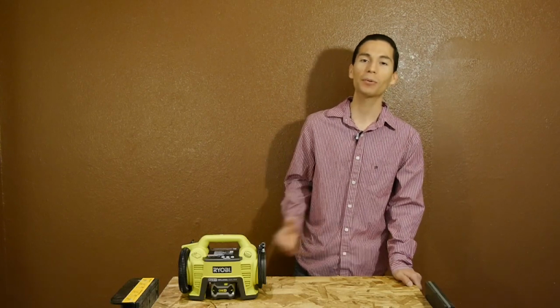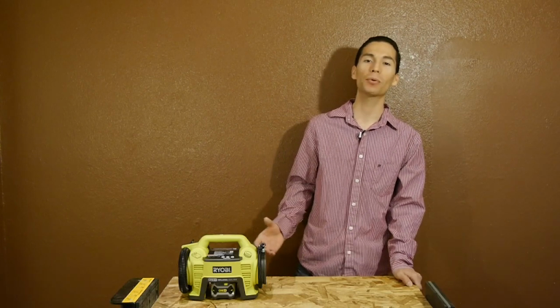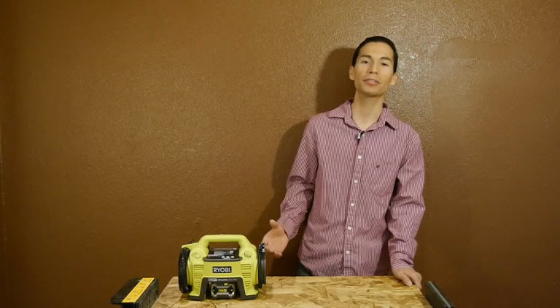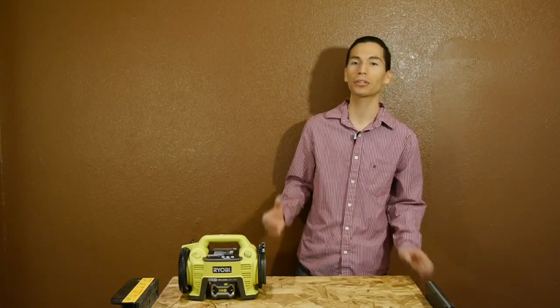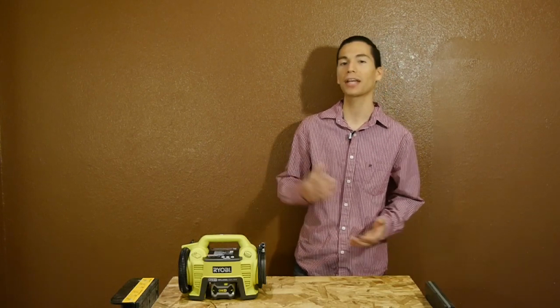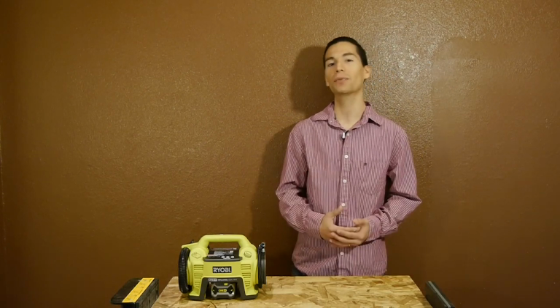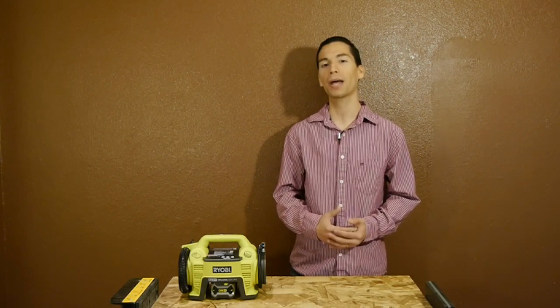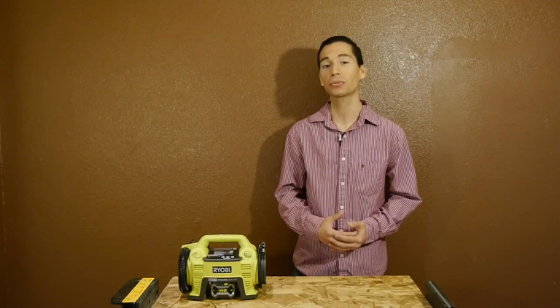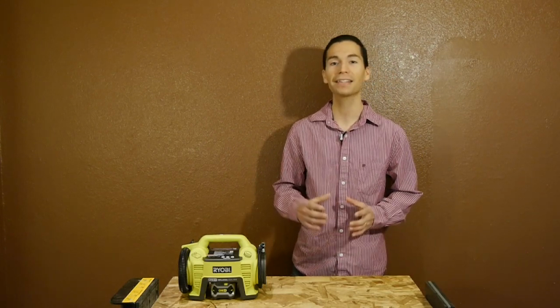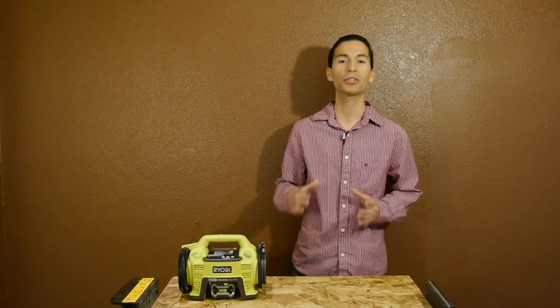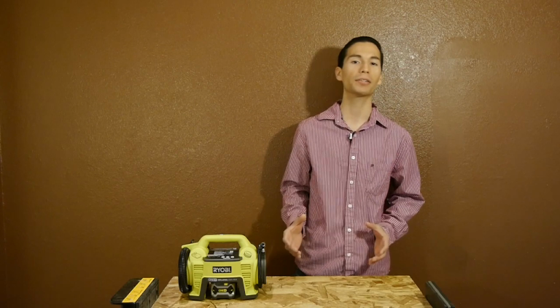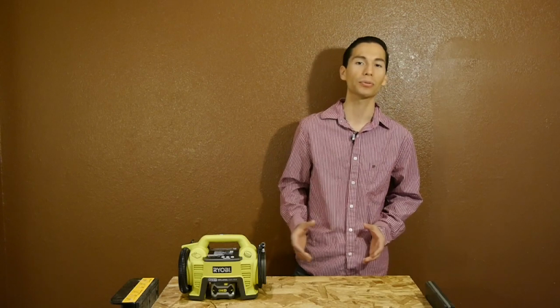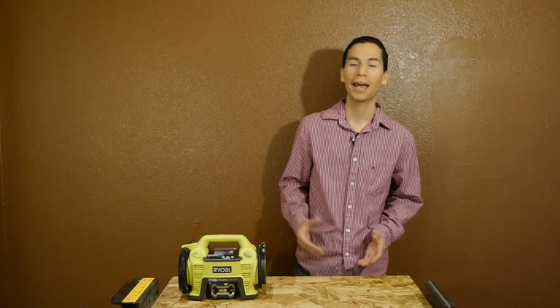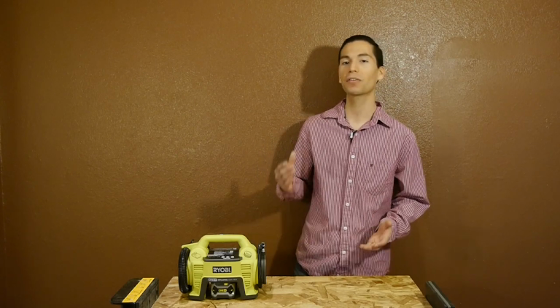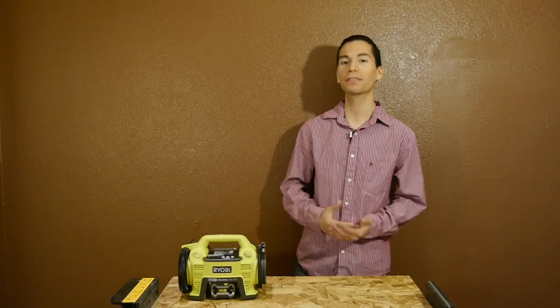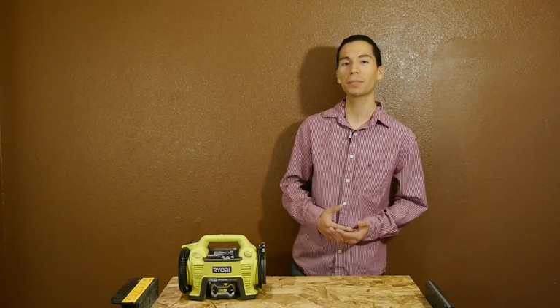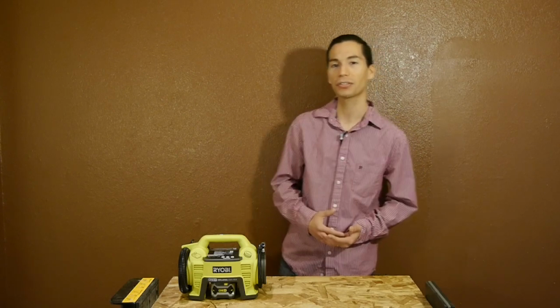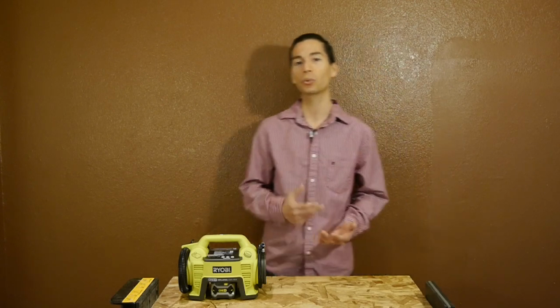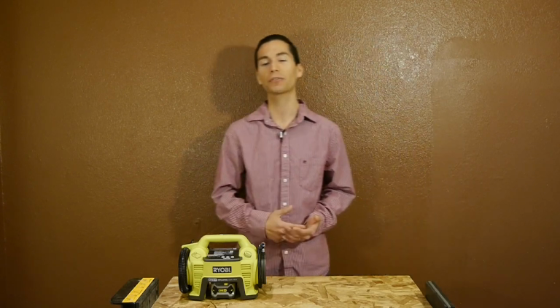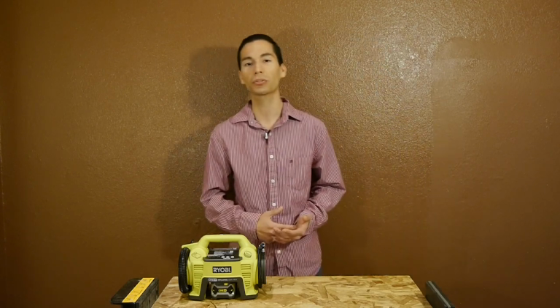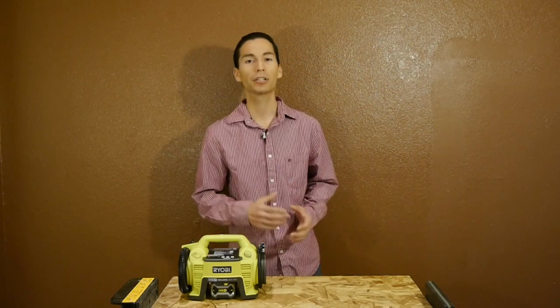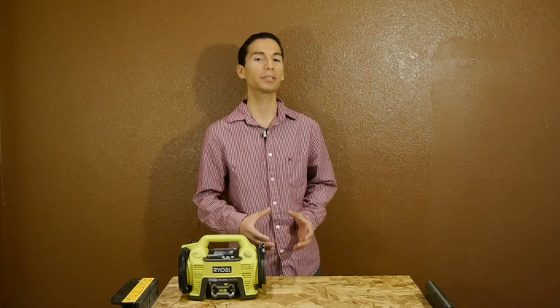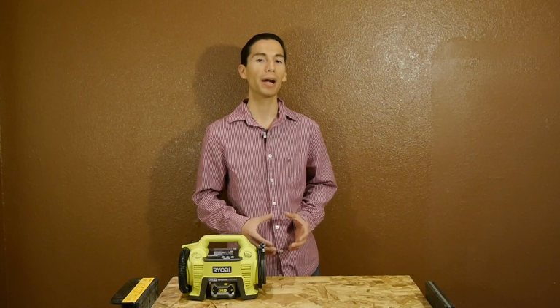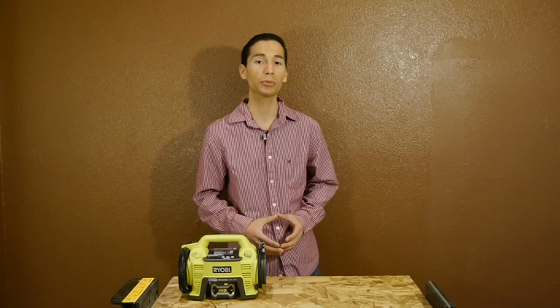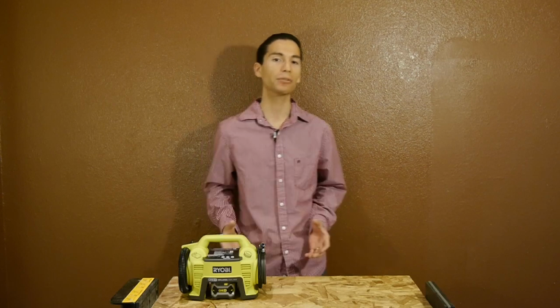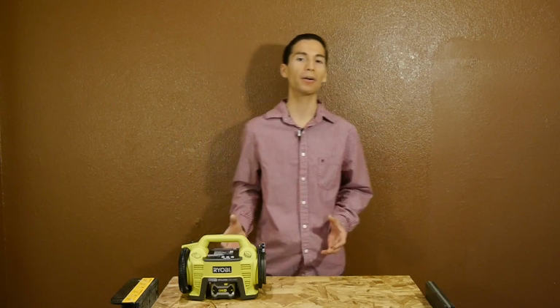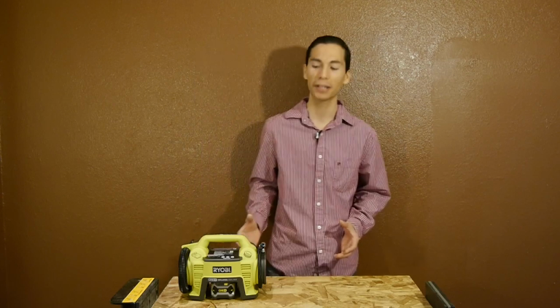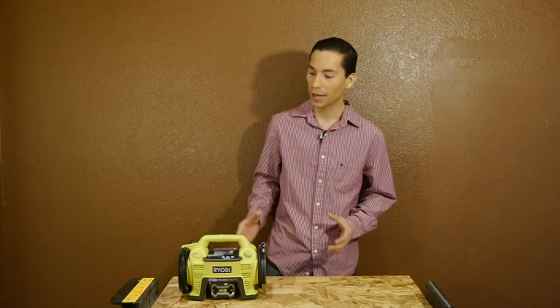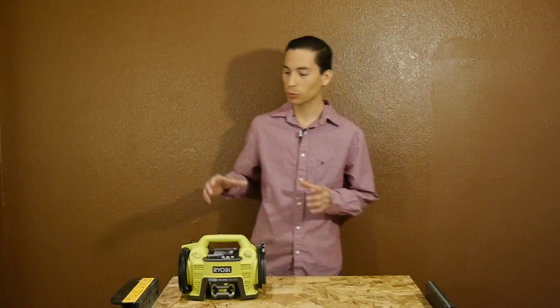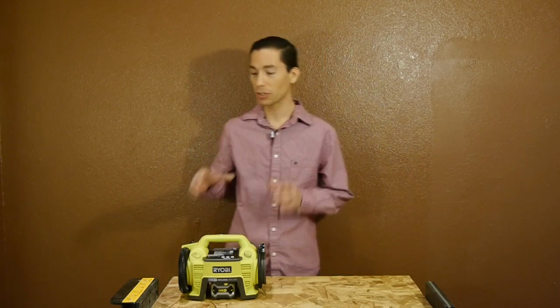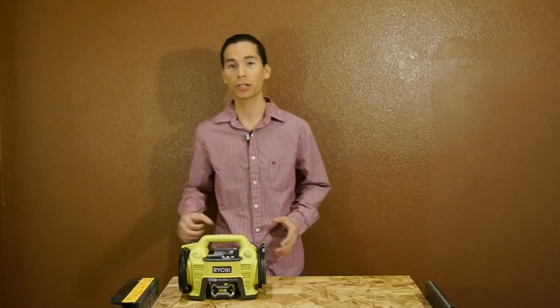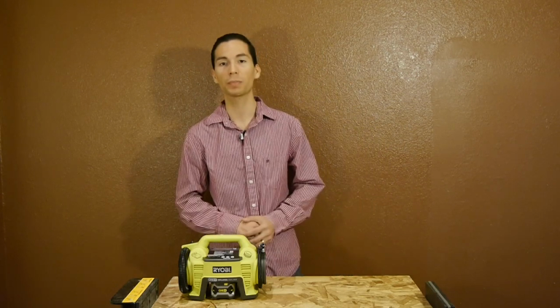I really like what Ryobi has done with their cordless 18-volt line of power tools, as they have a huge range of tools and cover many different segments such as do-it-yourself tools, trade-specific power tools, outdoor power equipment, and even tools such as this one for general purpose.